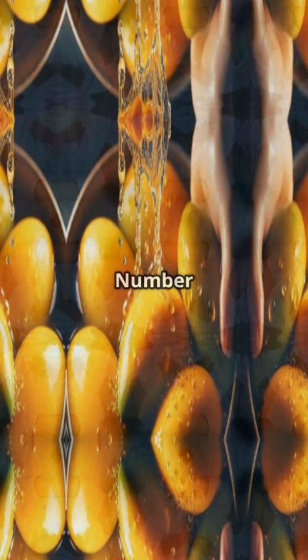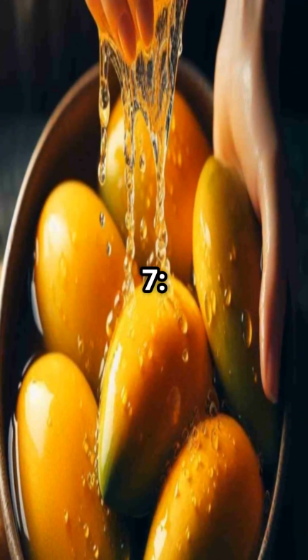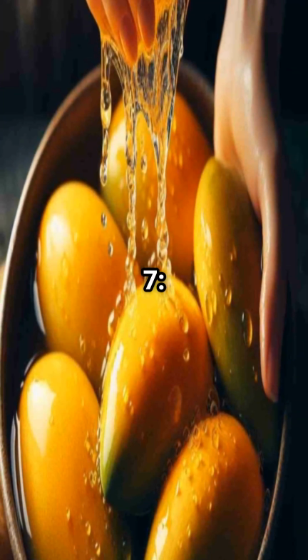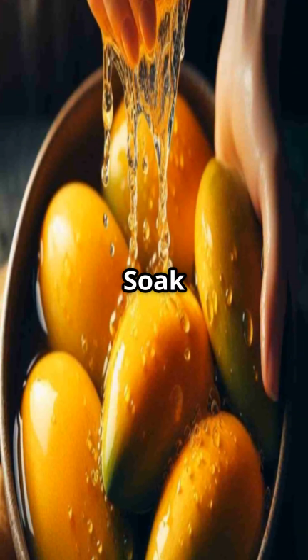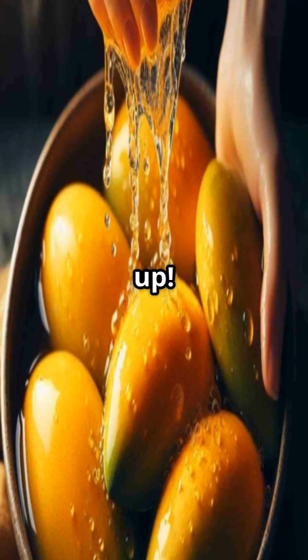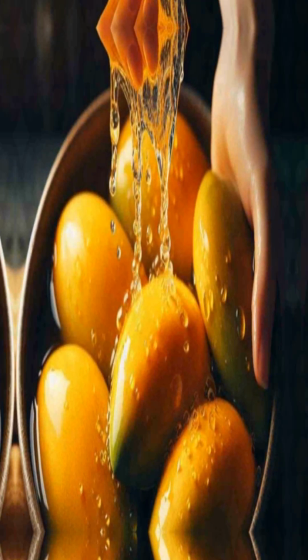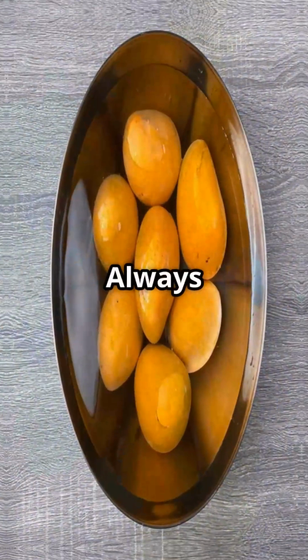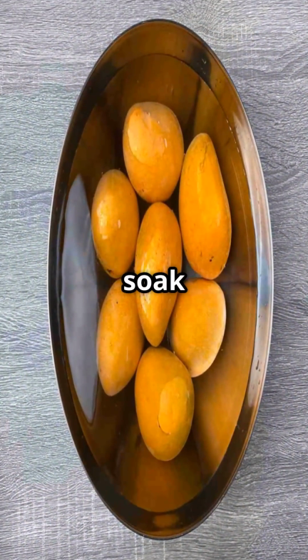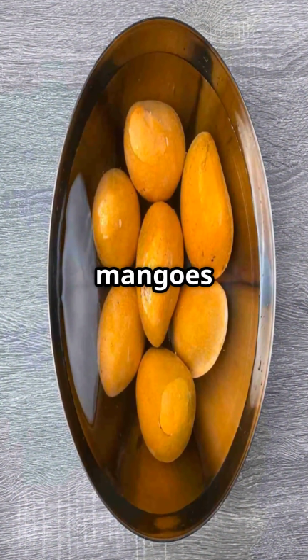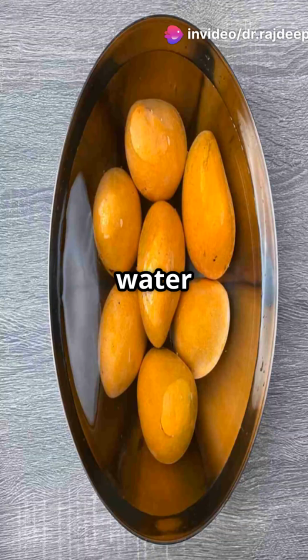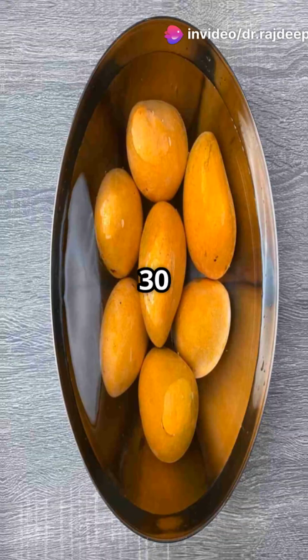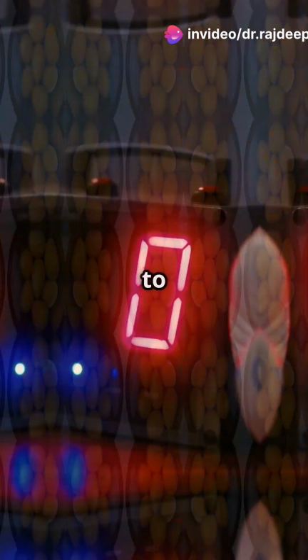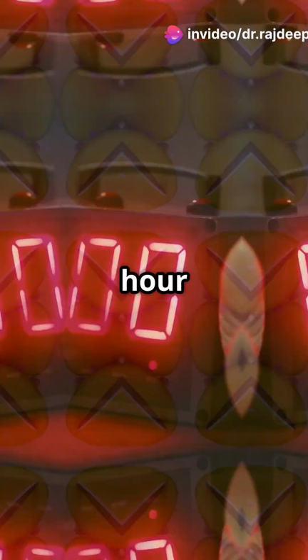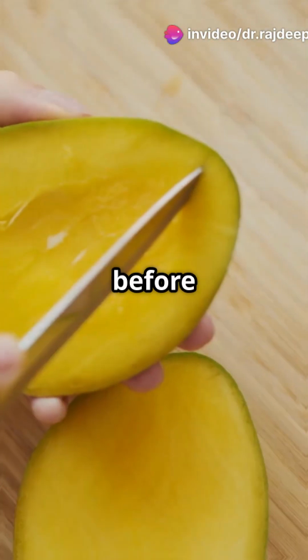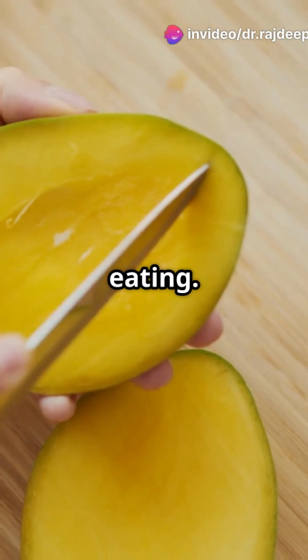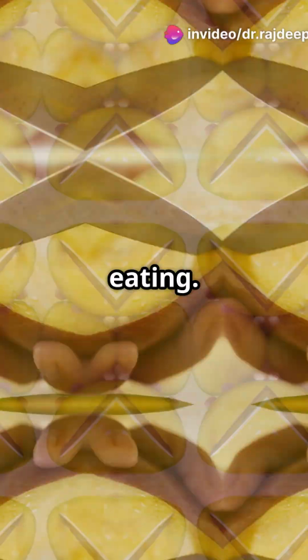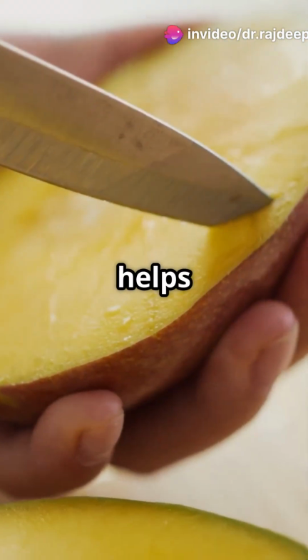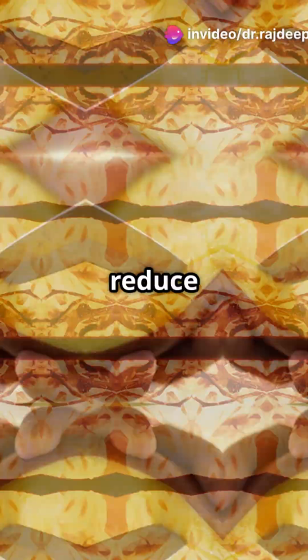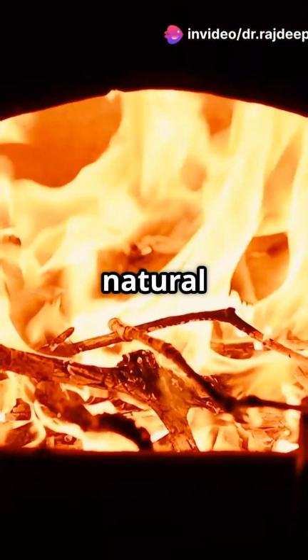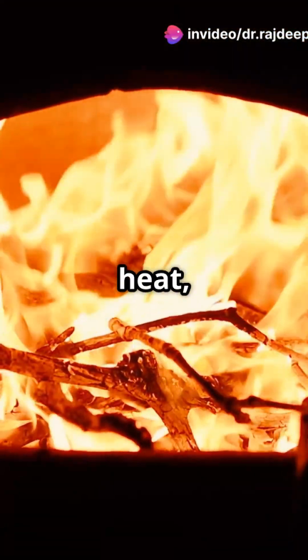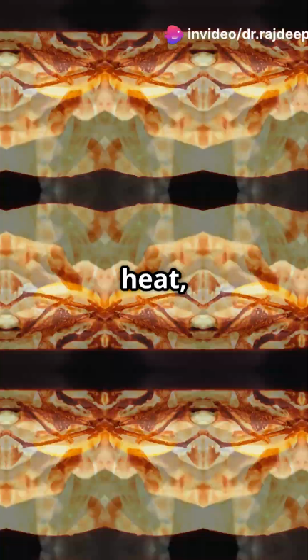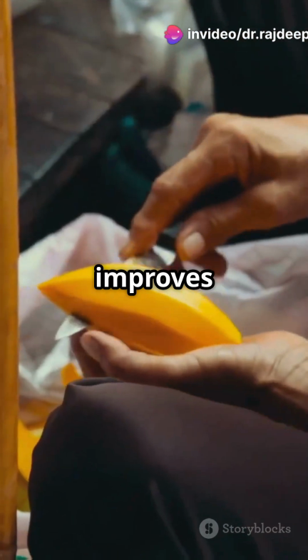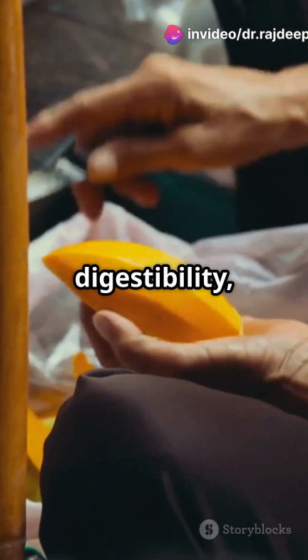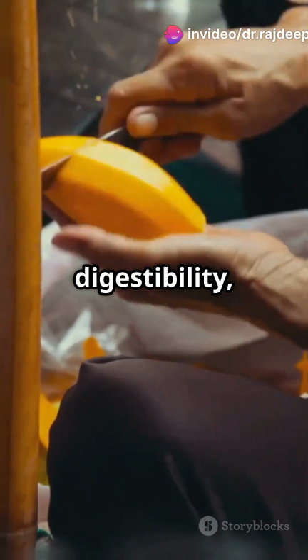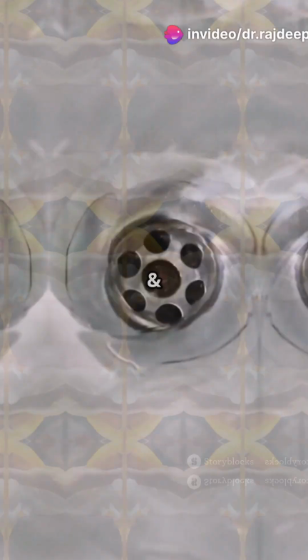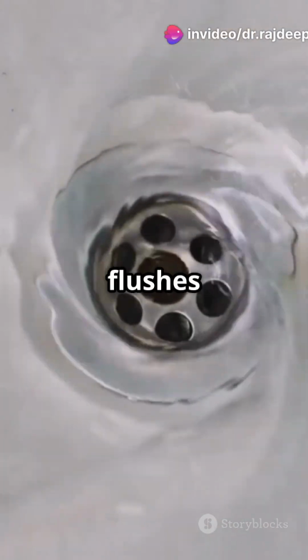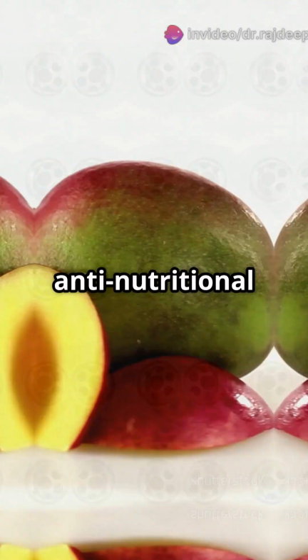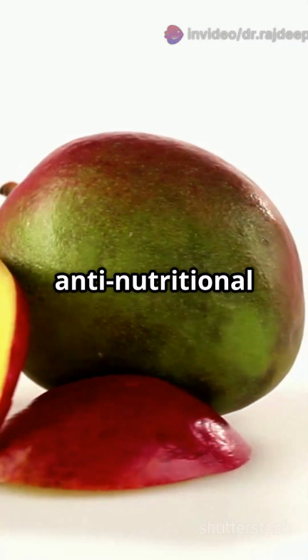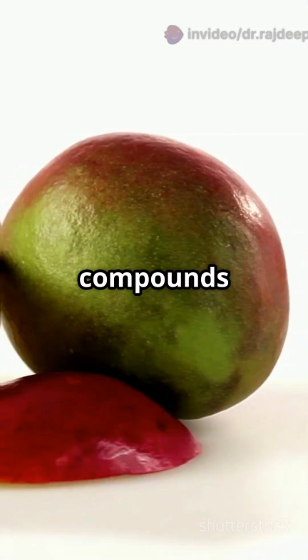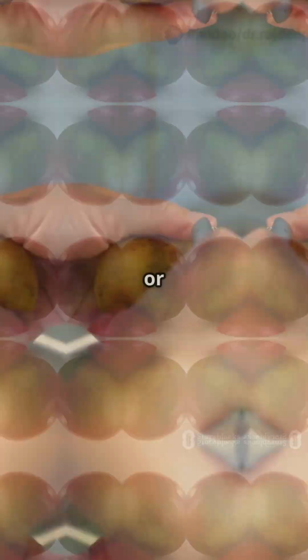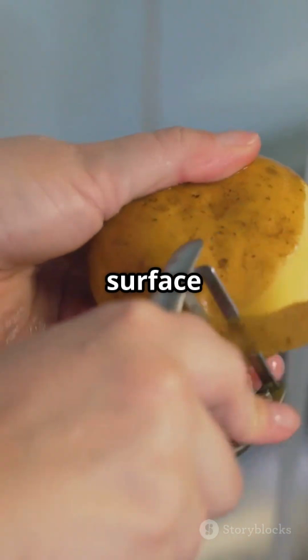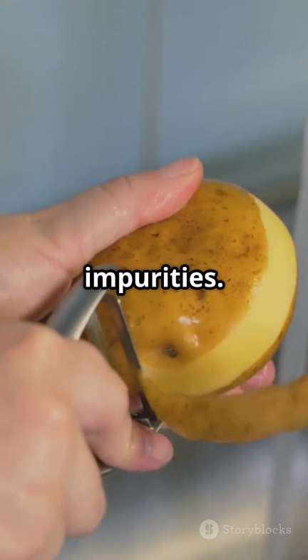Number 7: Soak it up. Always soak mangoes in water for 30 minutes to 1 hour before eating. This helps reduce their natural heat, improves digestibility, and flushes away anti-nutritional compounds or surface impurities.